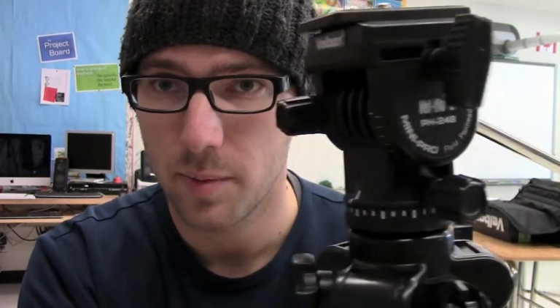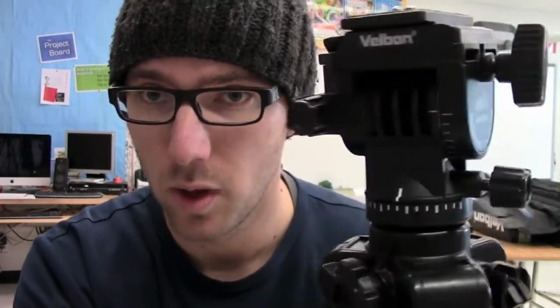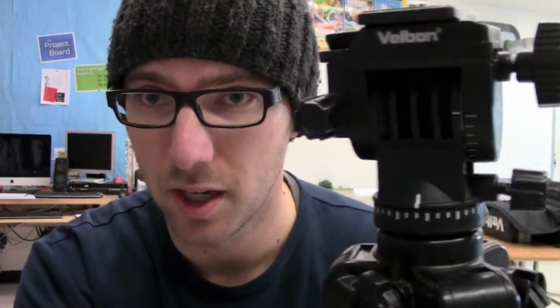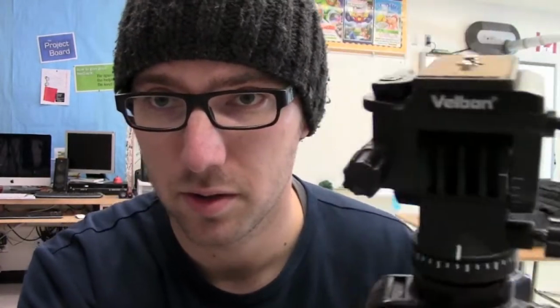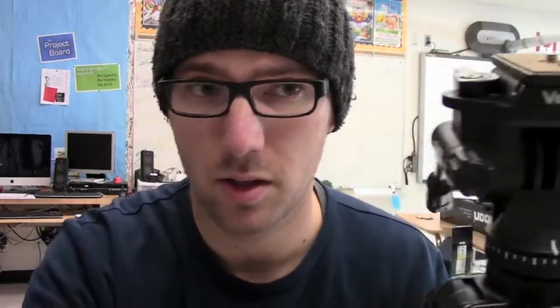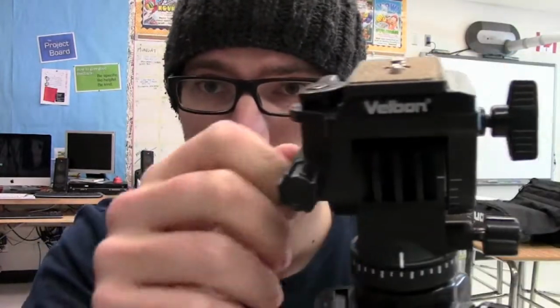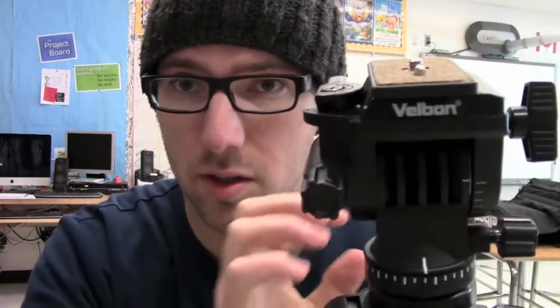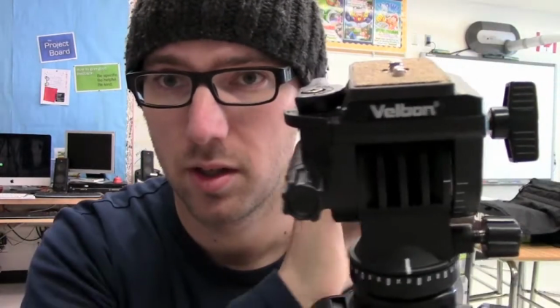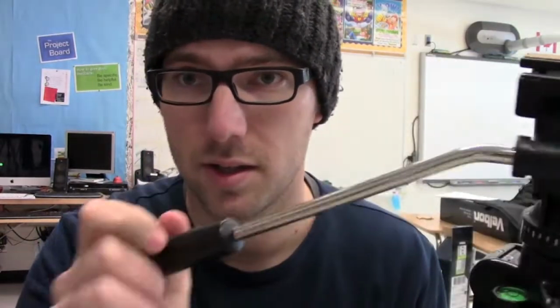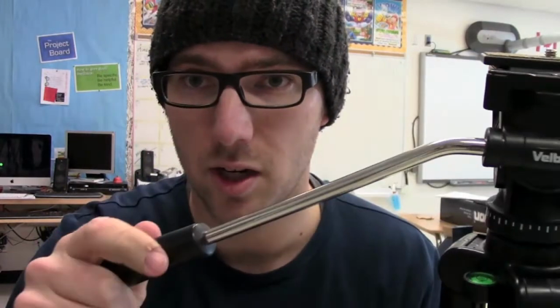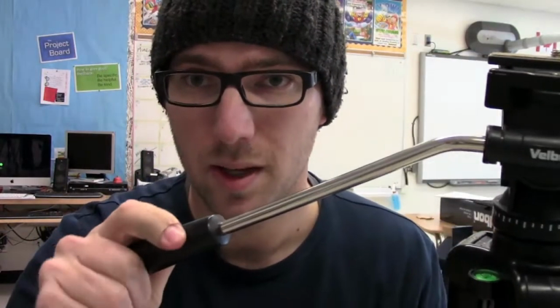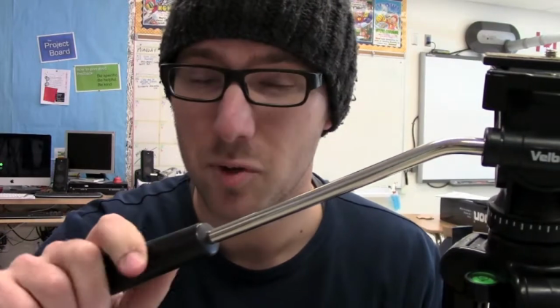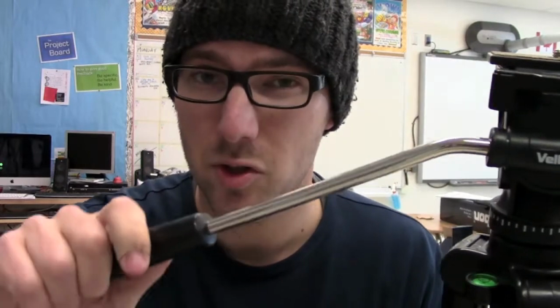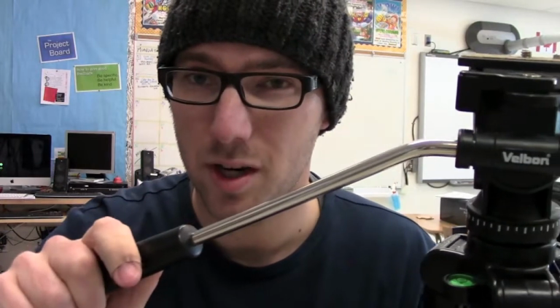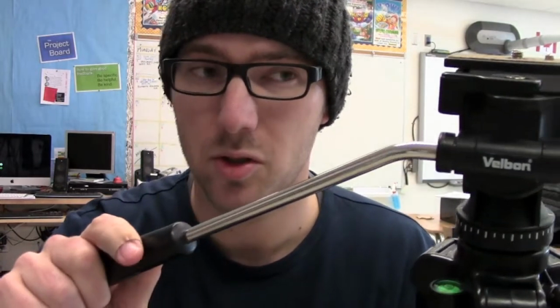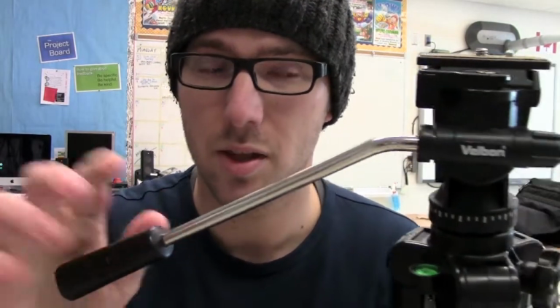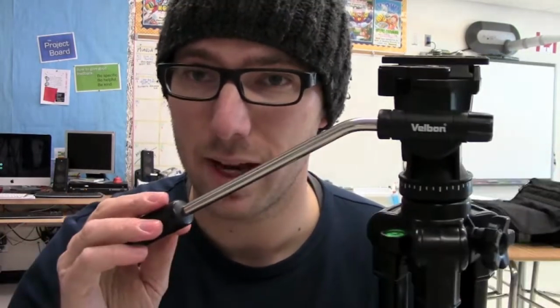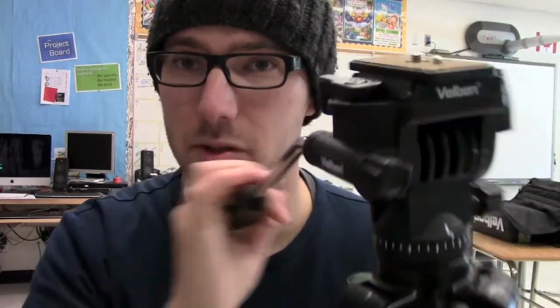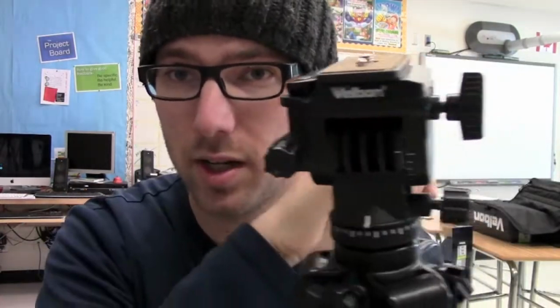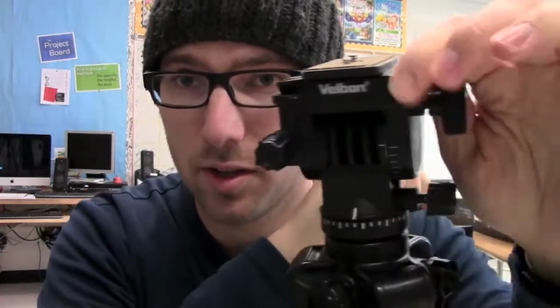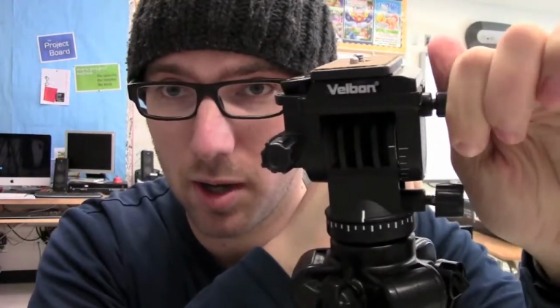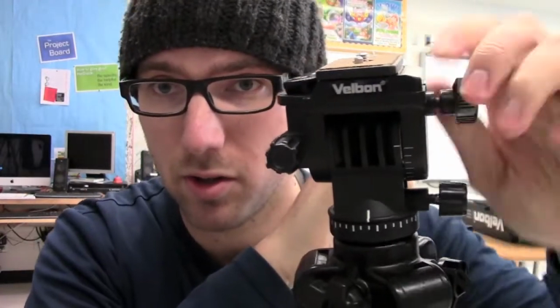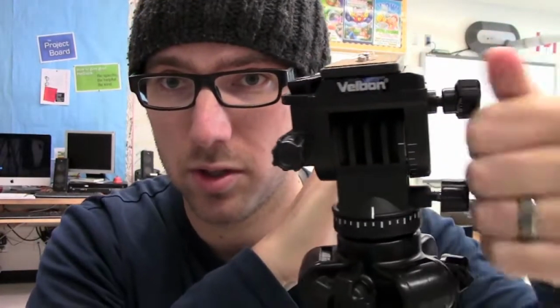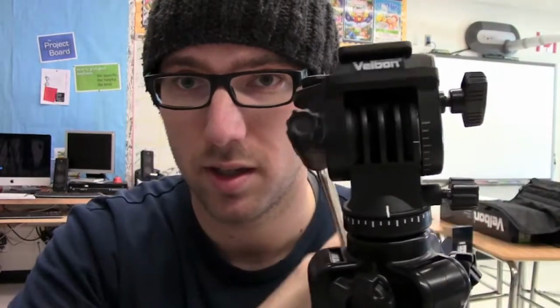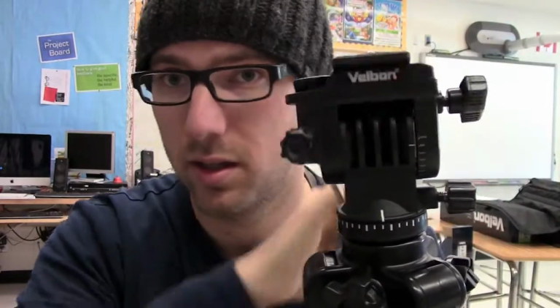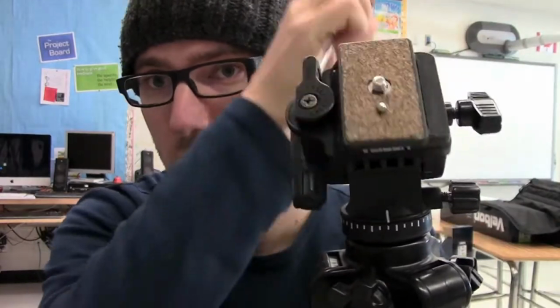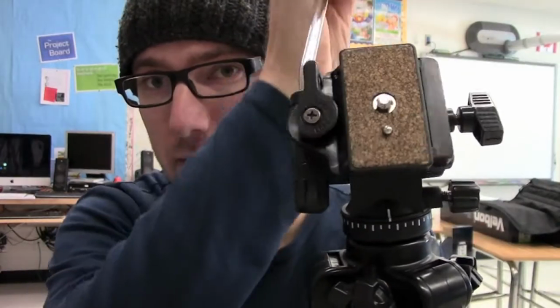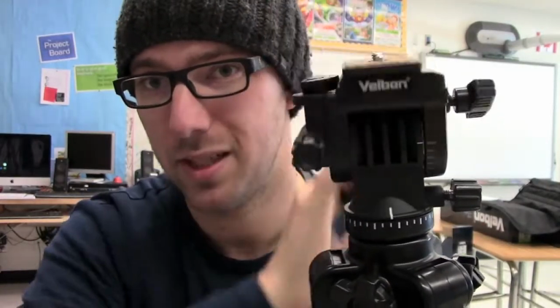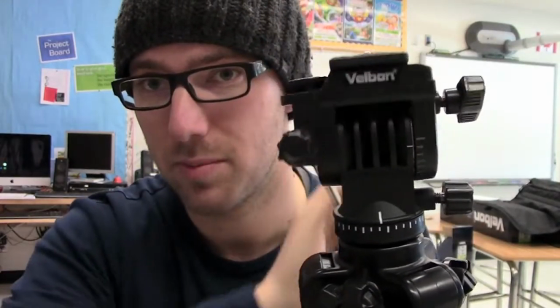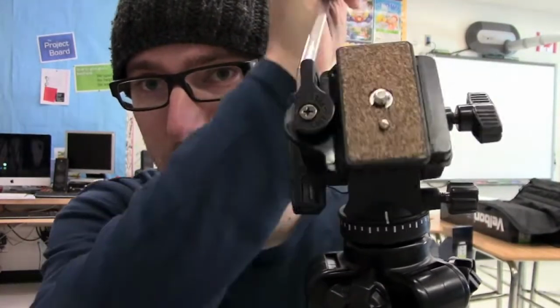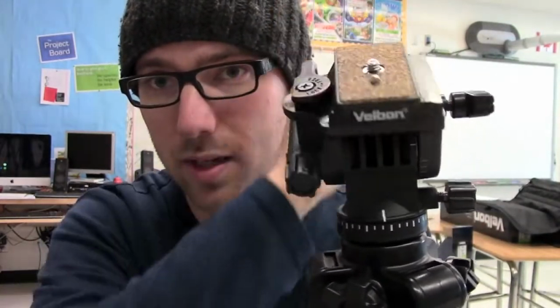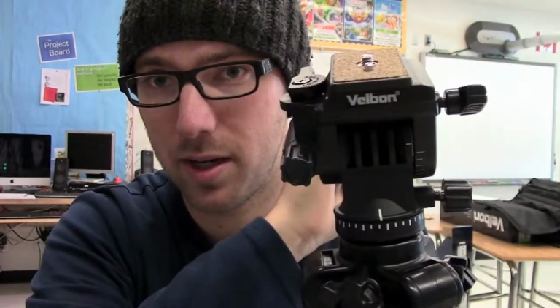Number two: the tilt. You'll notice that there is an arm on some tripods — you turn the arm — but on this black Velbon you do not. There is a knob right here. Loosen it, and you can tilt as much as you like, up and down.